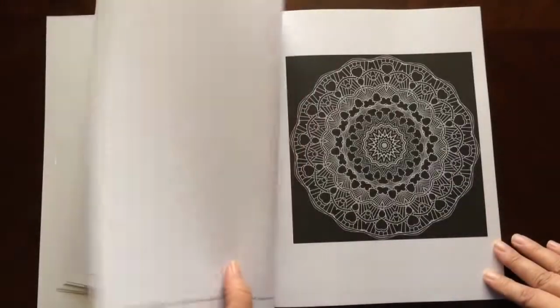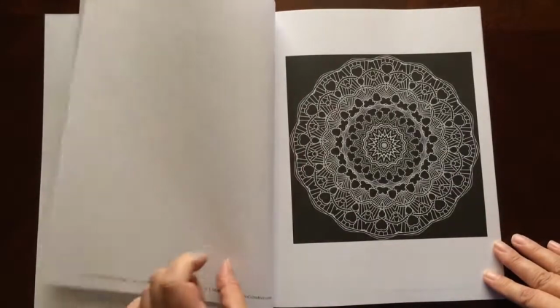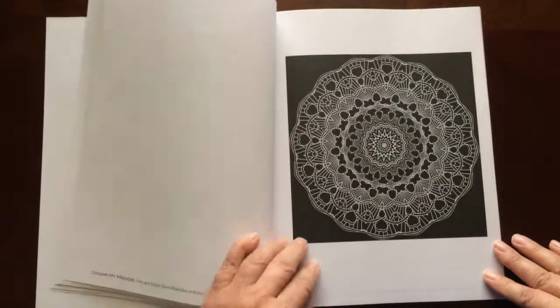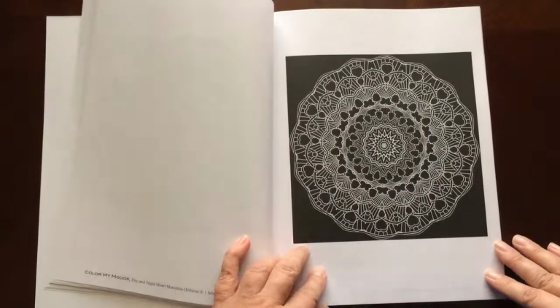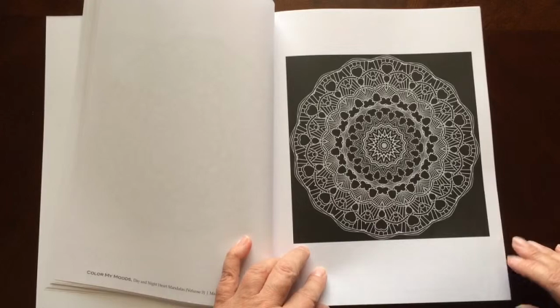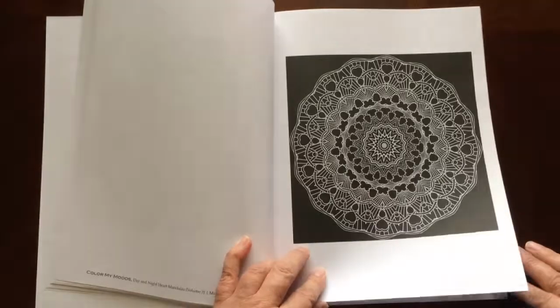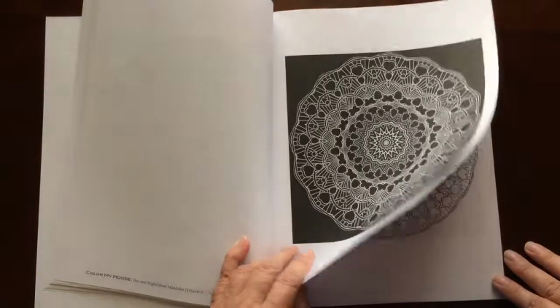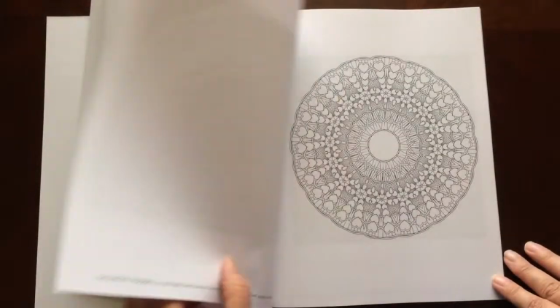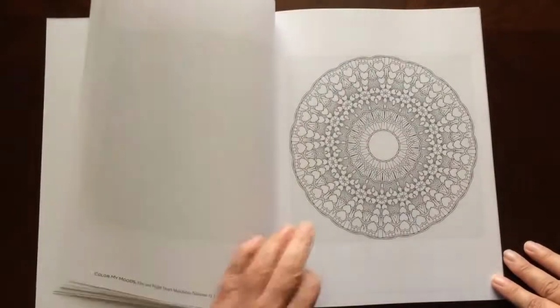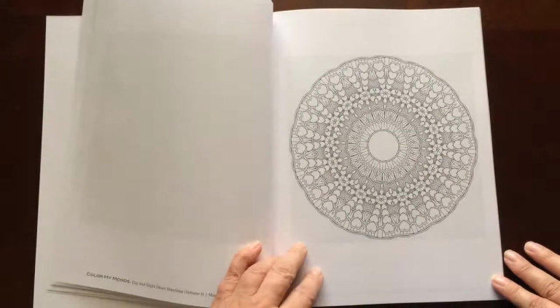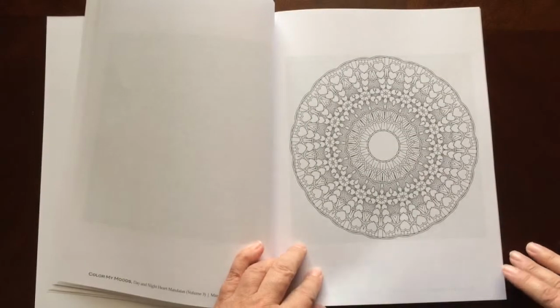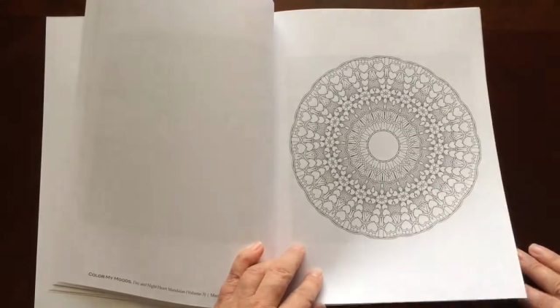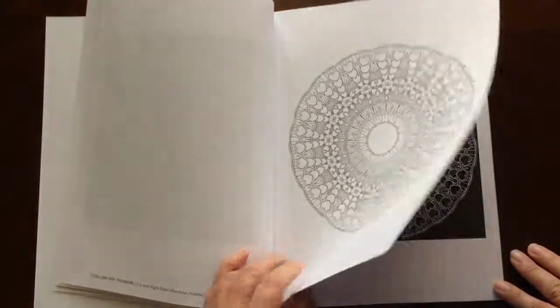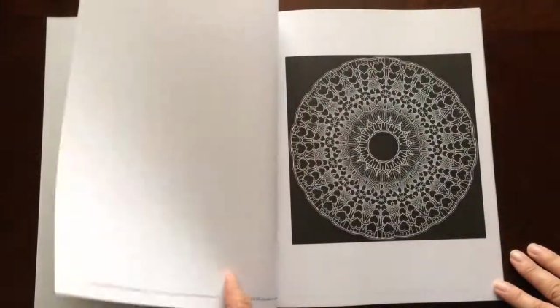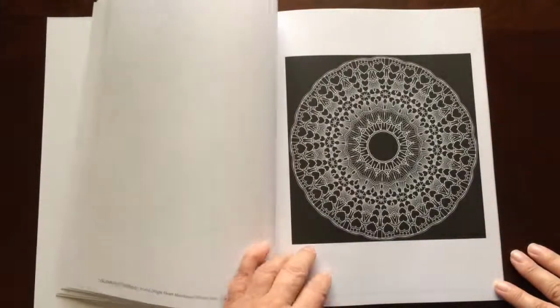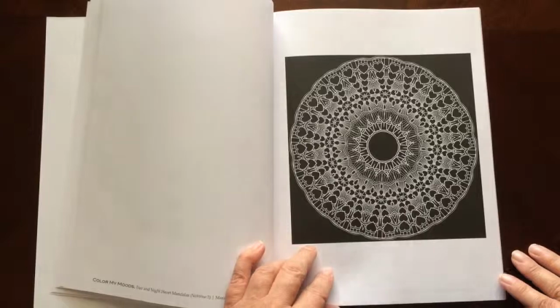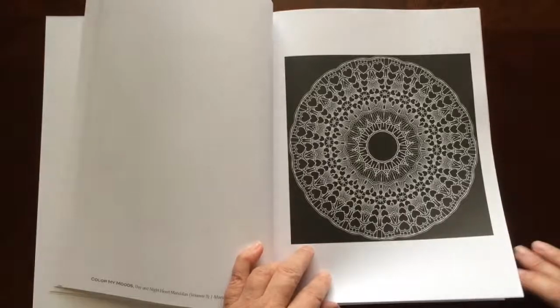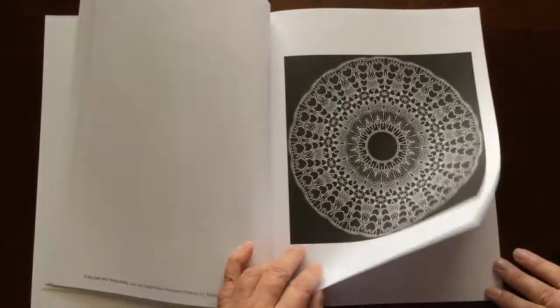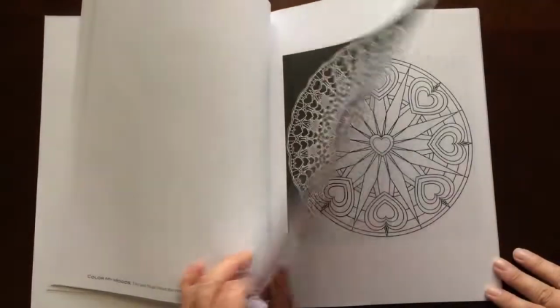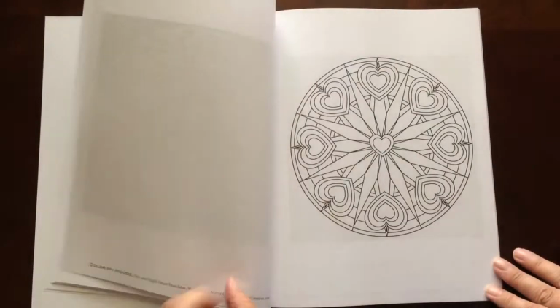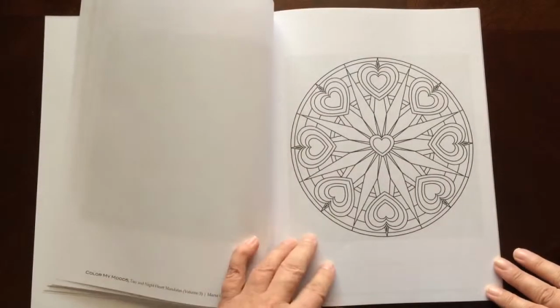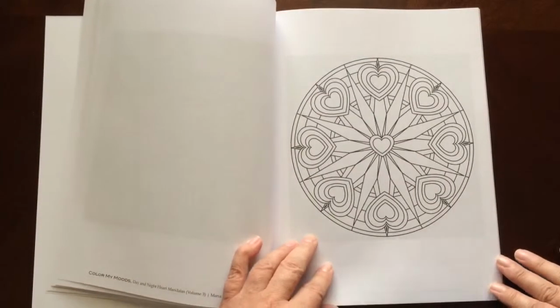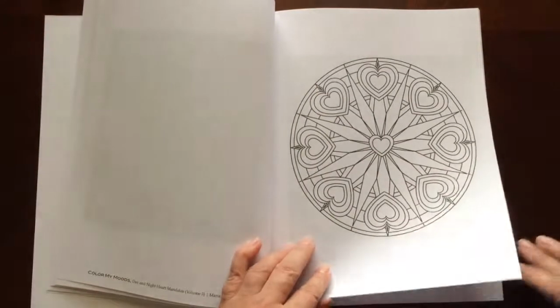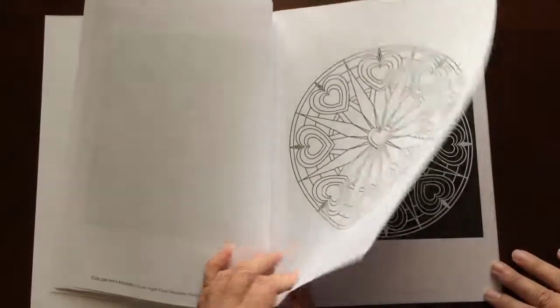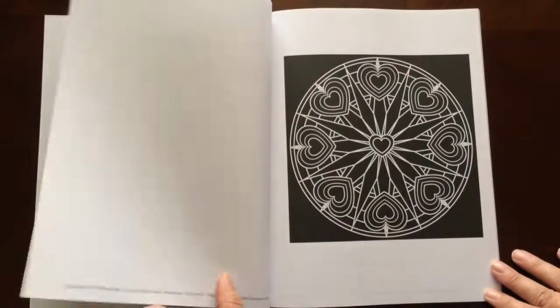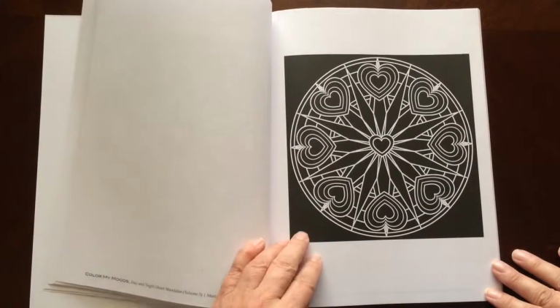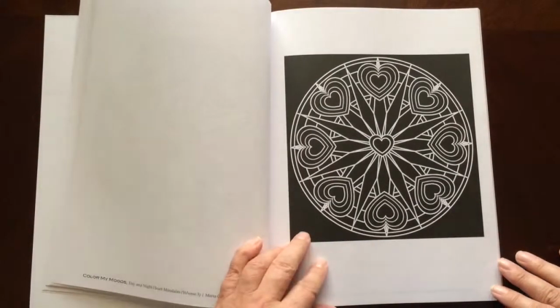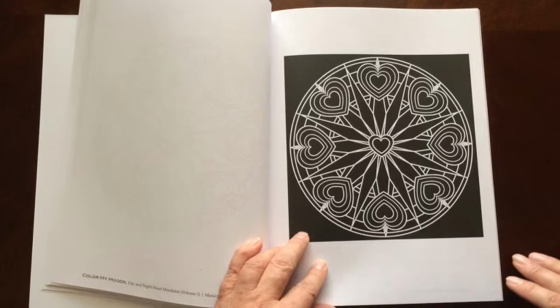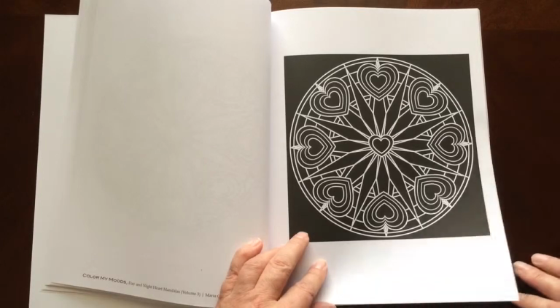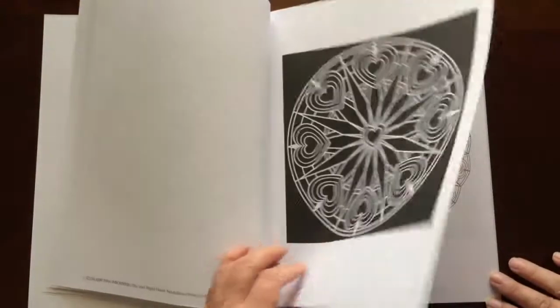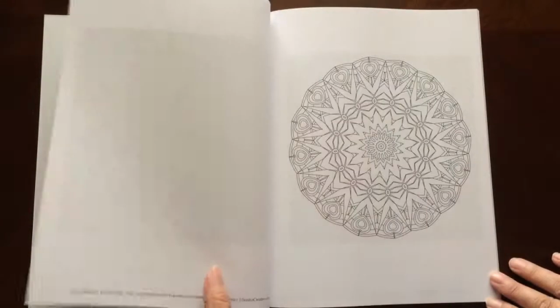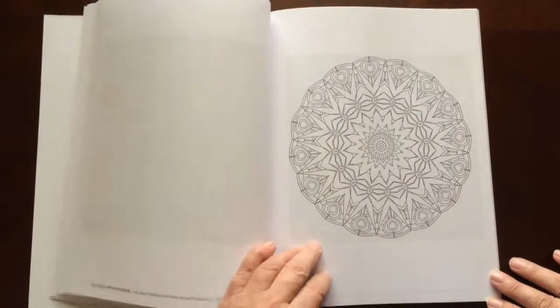All of the illustrations are single-sided. If you use markers, you would want to slip in a piece of cardstock or an extra couple of sheets of paper so you don't have to worry about bleed through to the next page.